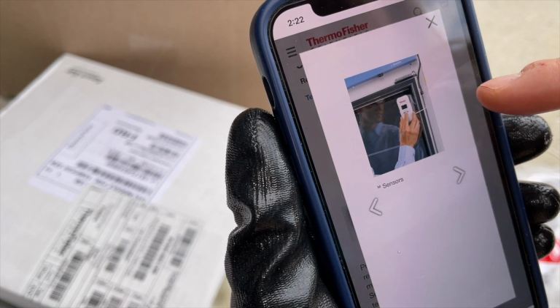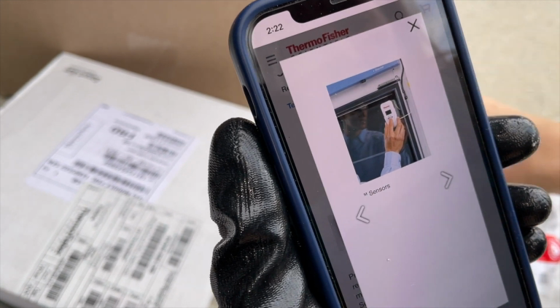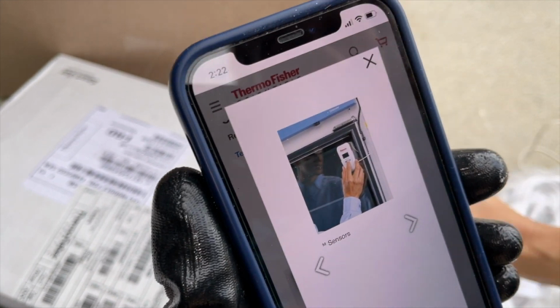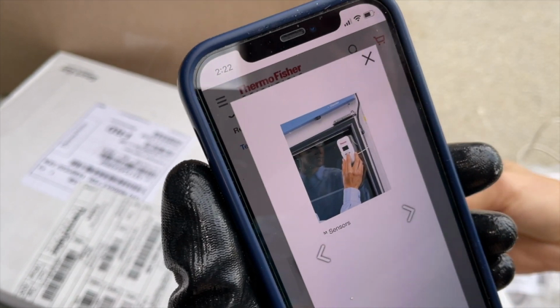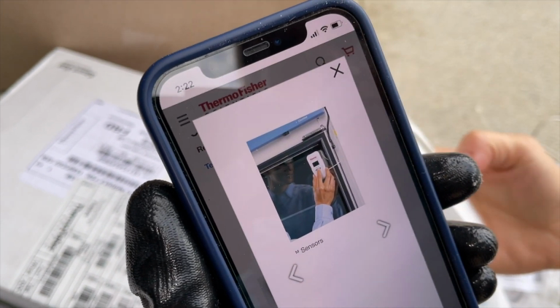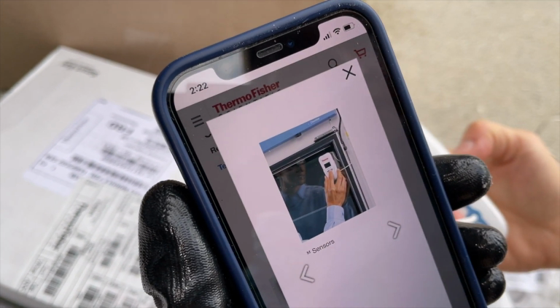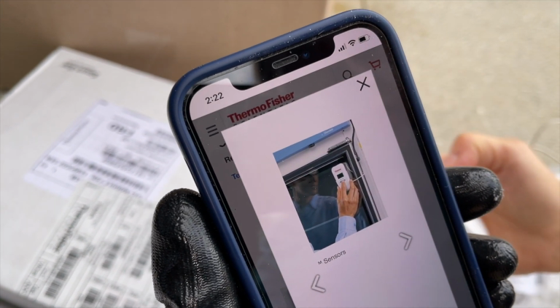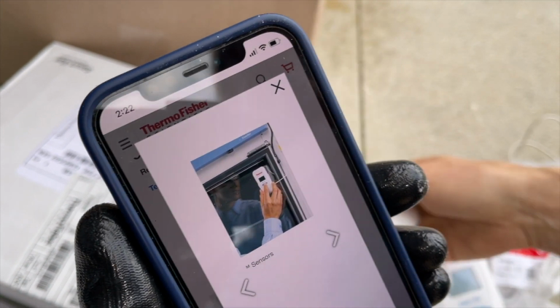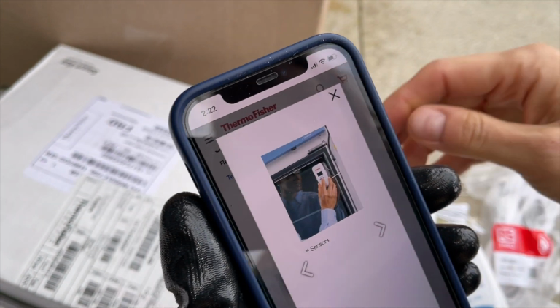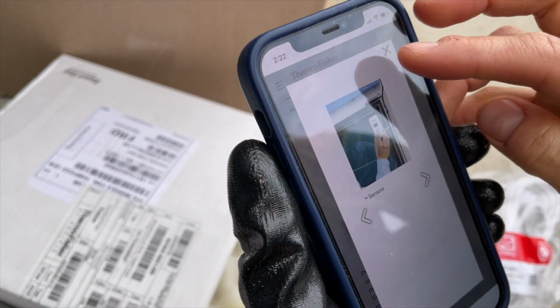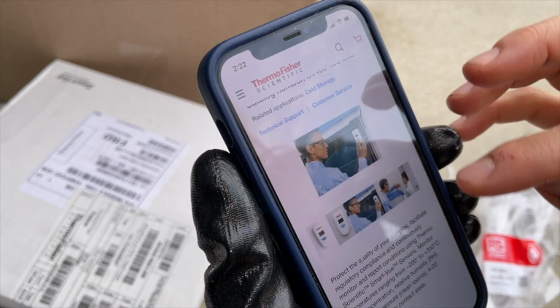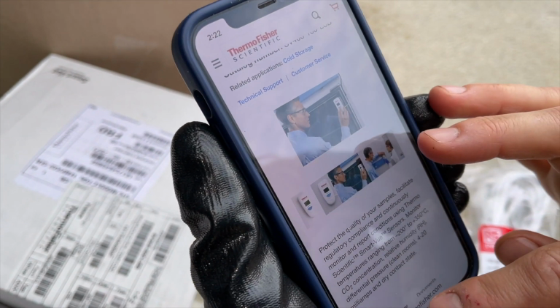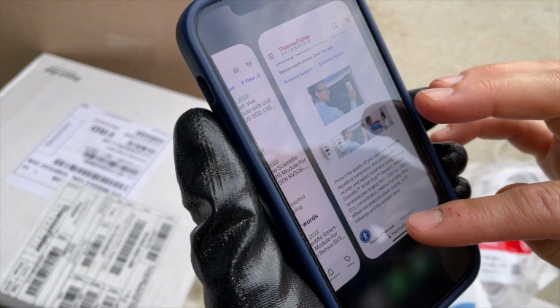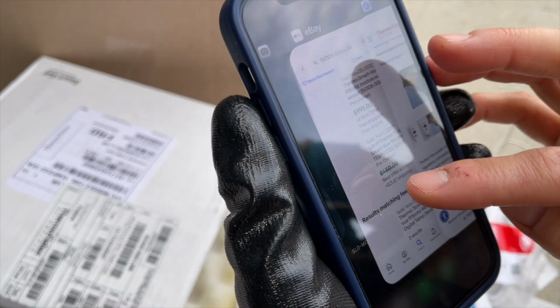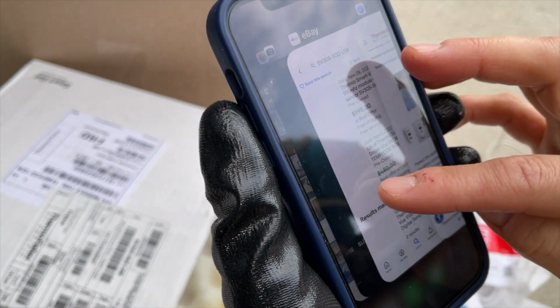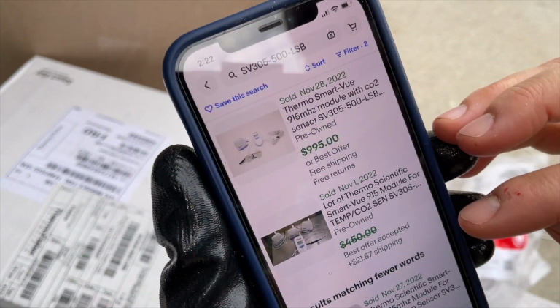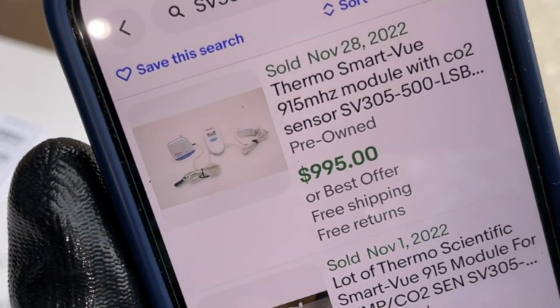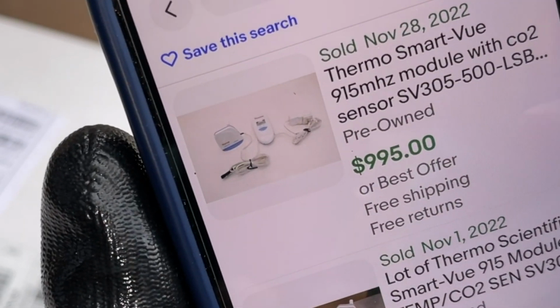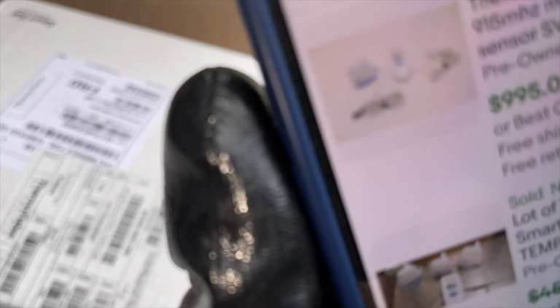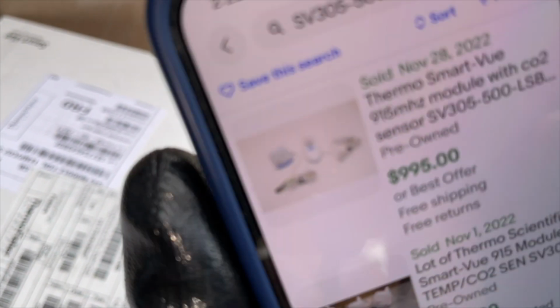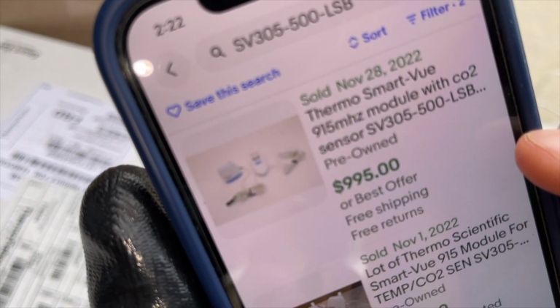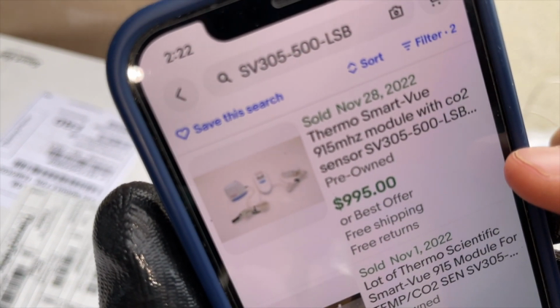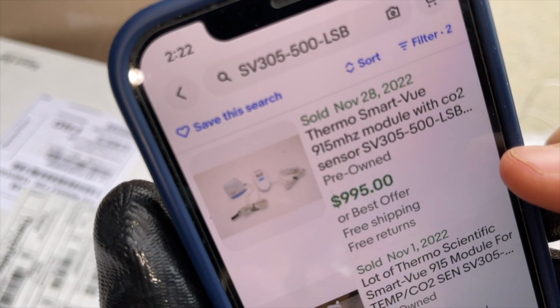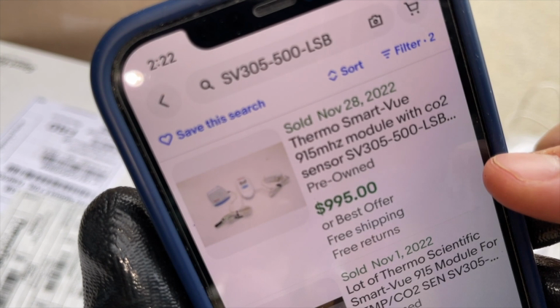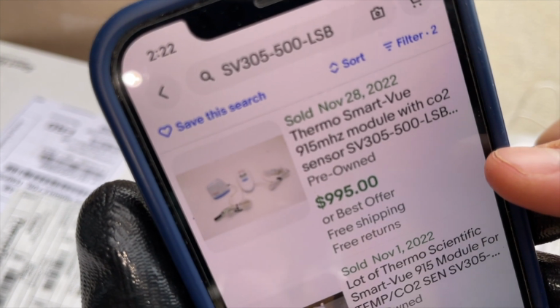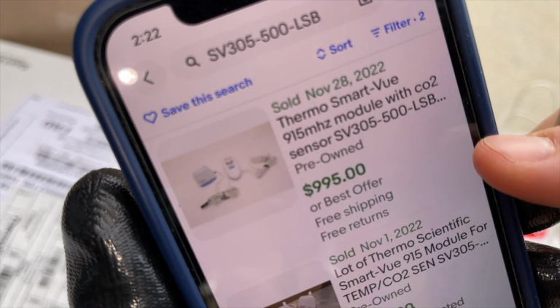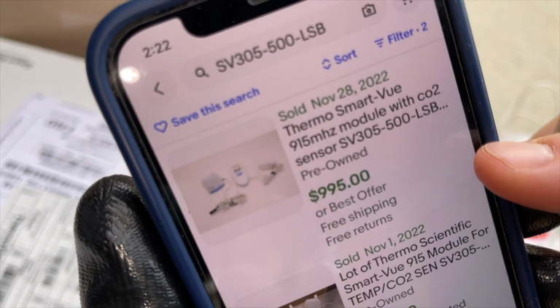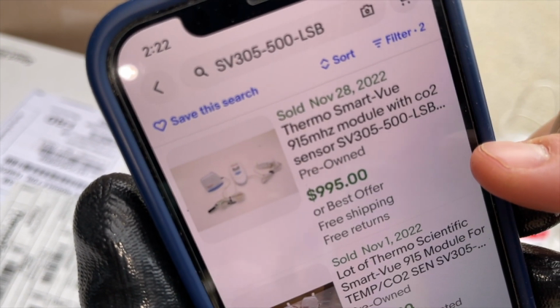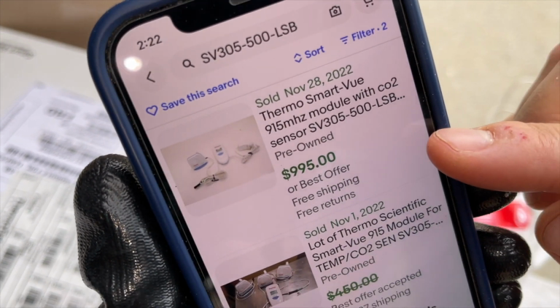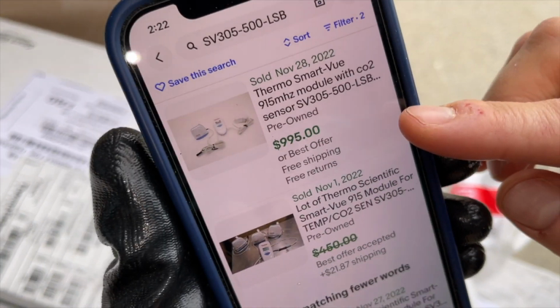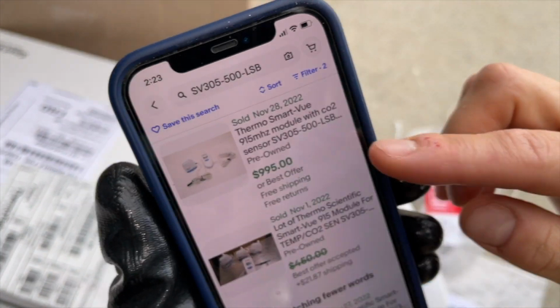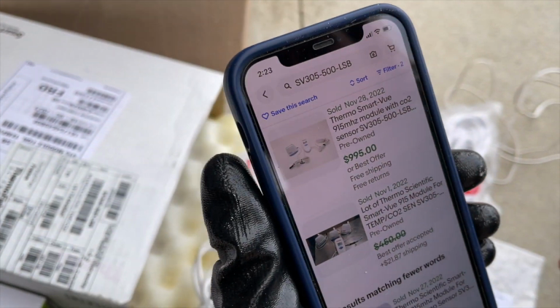Oh, that's kind of cool. So it's just a little temperature regulator thing. So I checked it on eBay for one of them — used. Oh, are you kidding? Used. No freaking way. We have two of them.